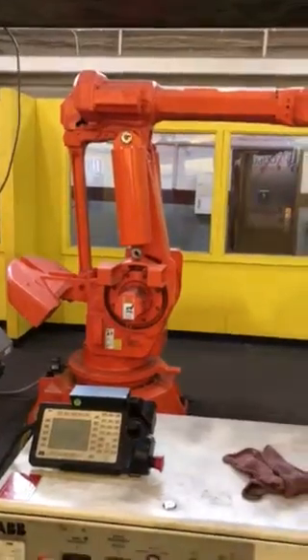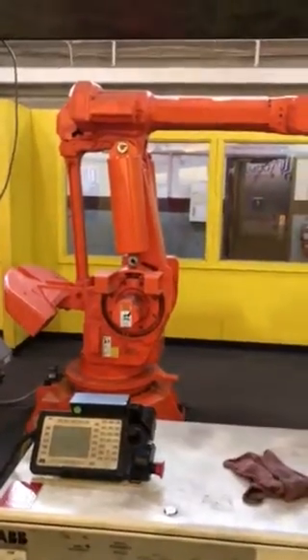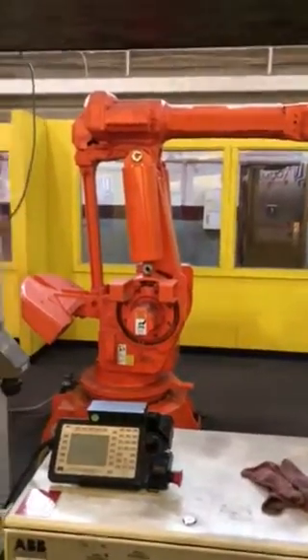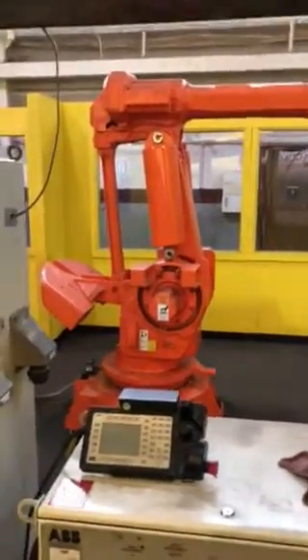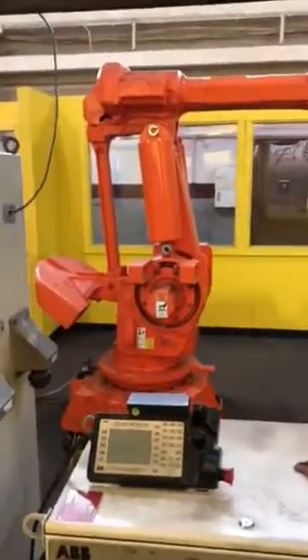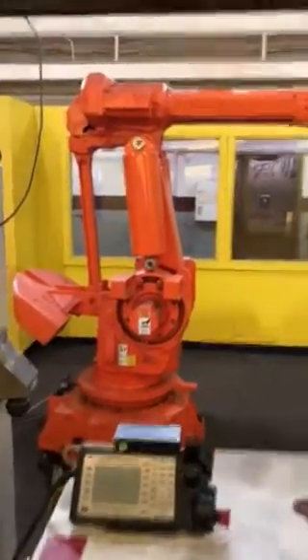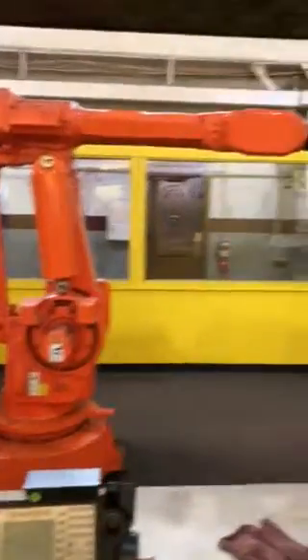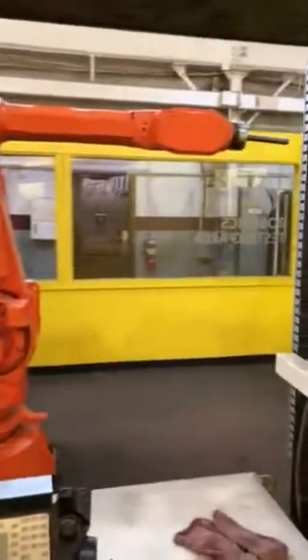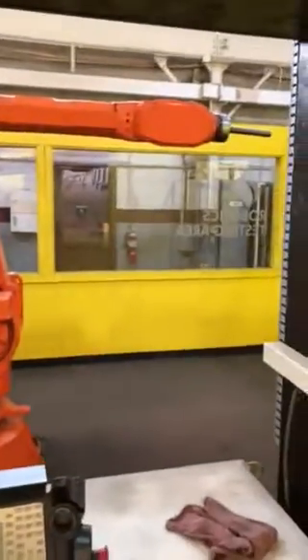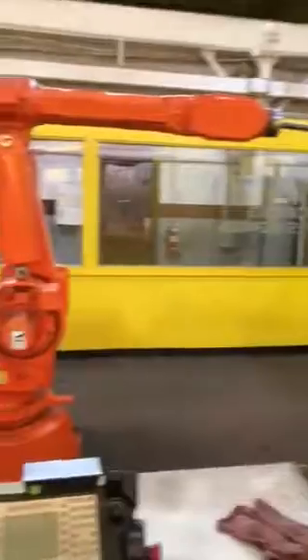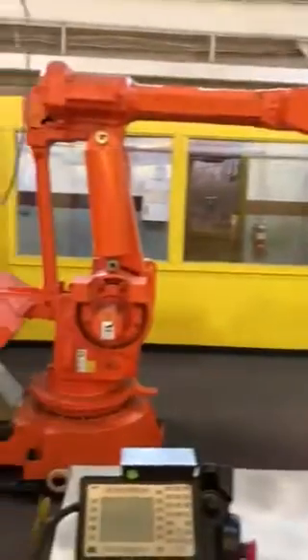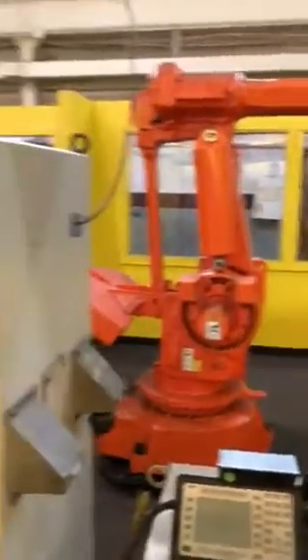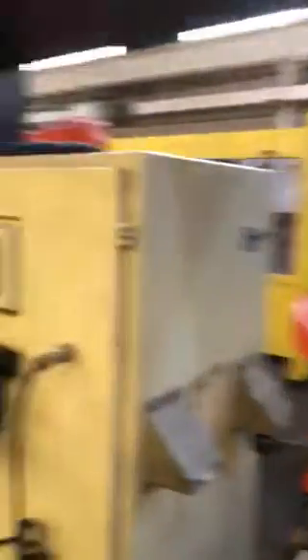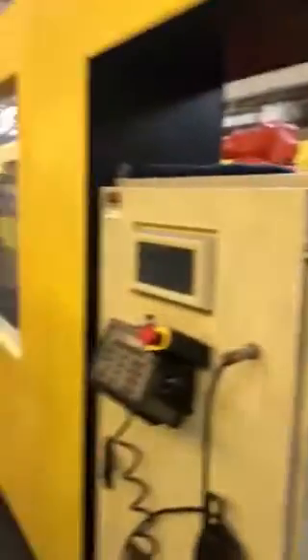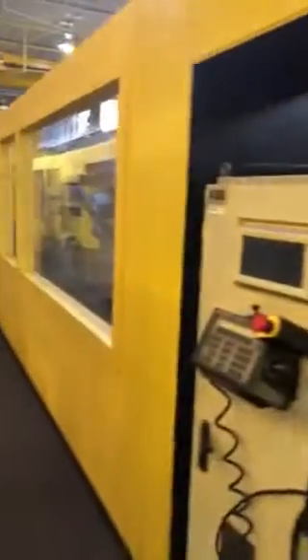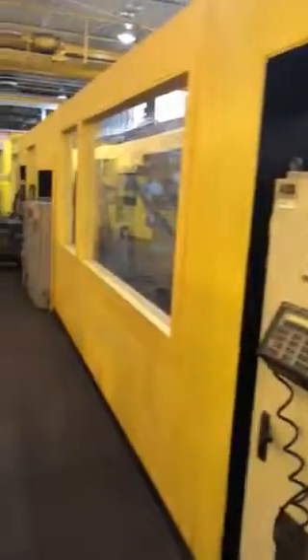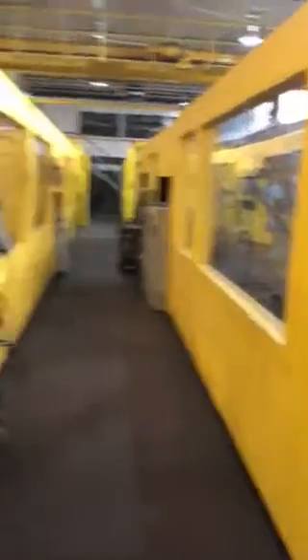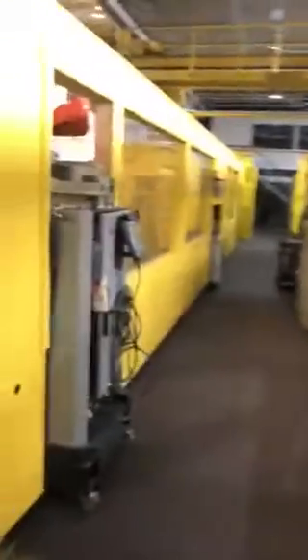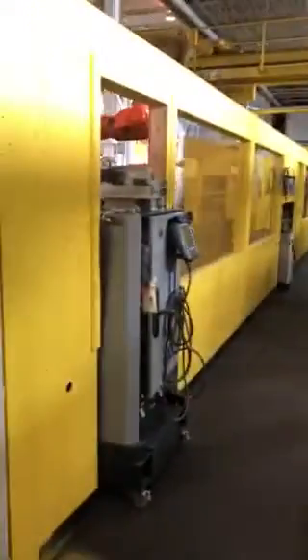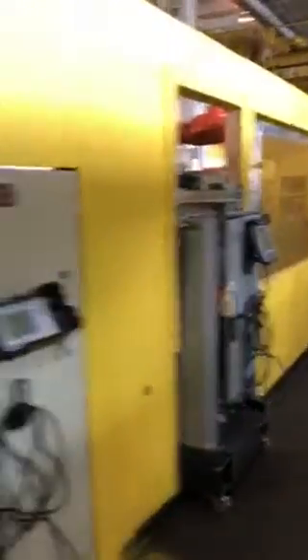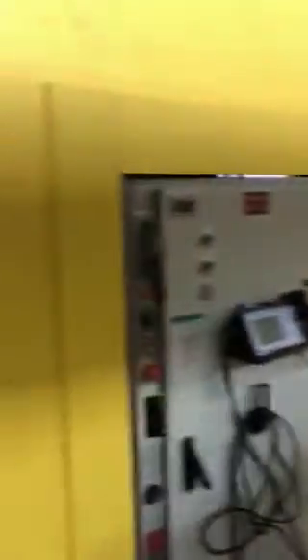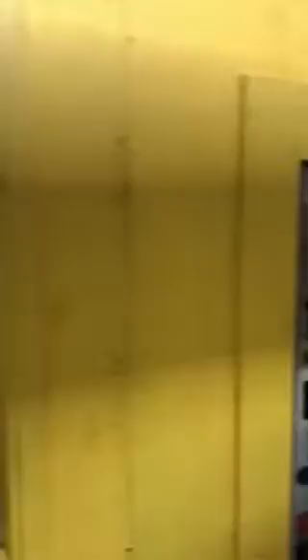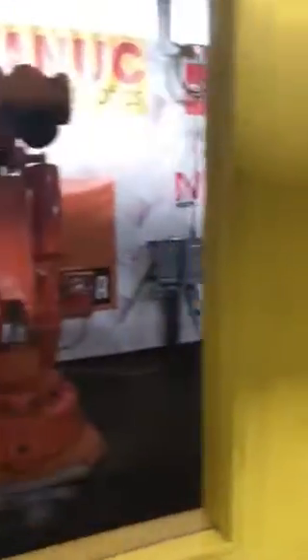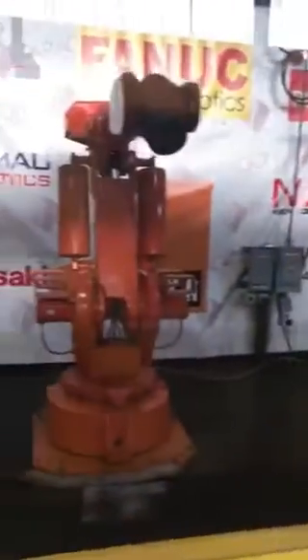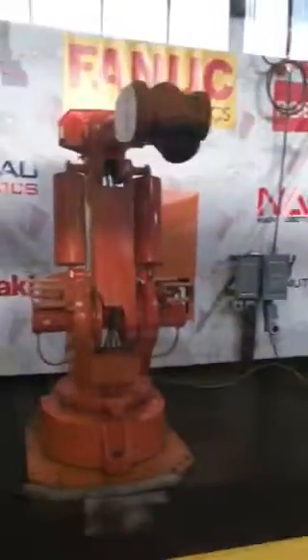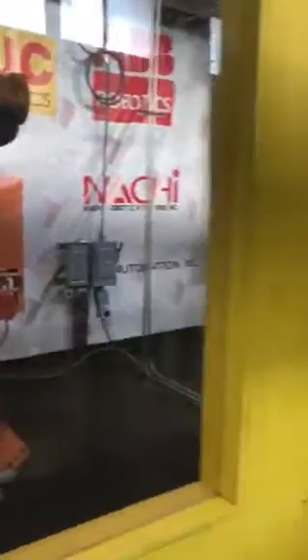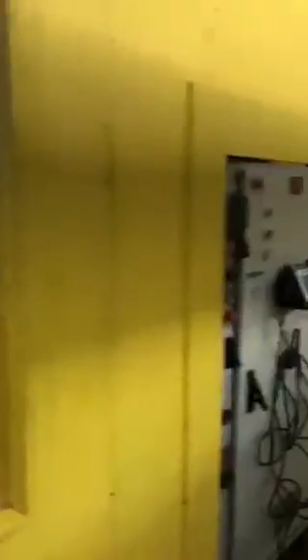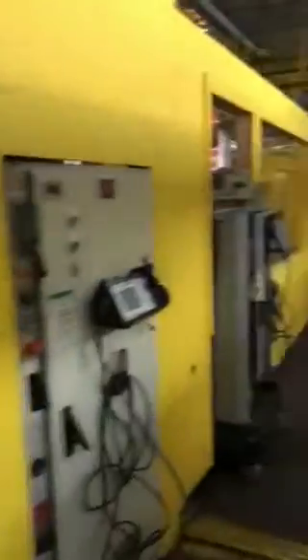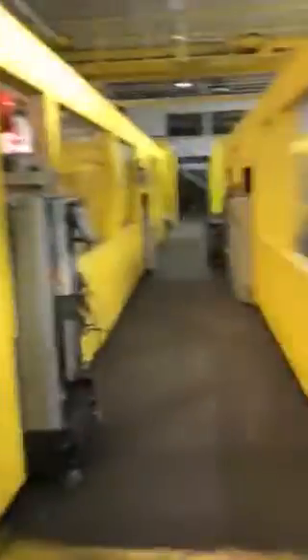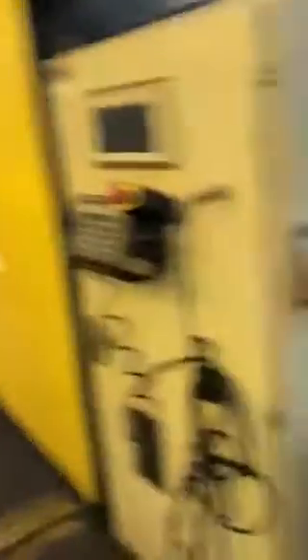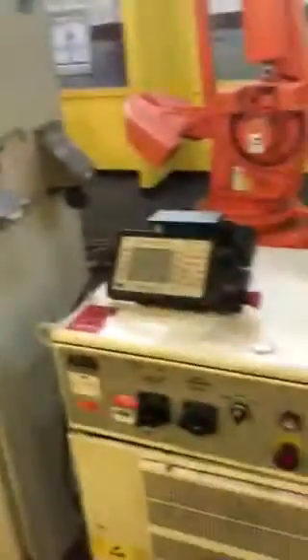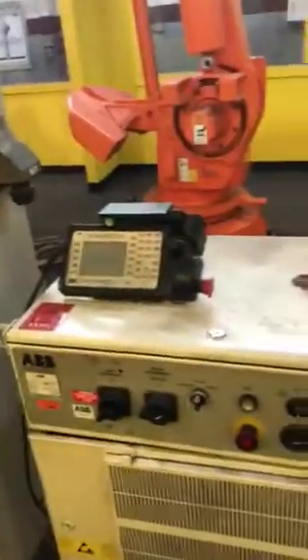Good morning. Today we're going to talk about ABB robots. We have multiple ABB robots here at Paragon. You can see all kinds of robot cabinets here. We buy these robots so we can properly test your repairs.